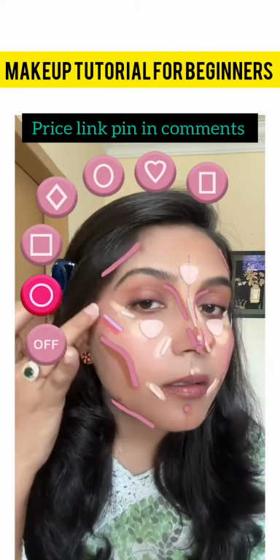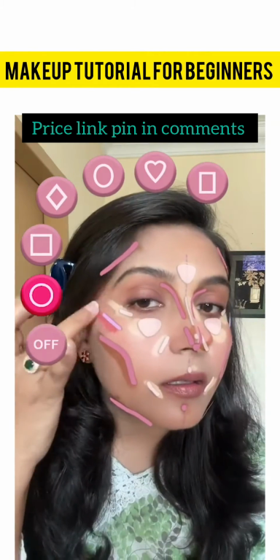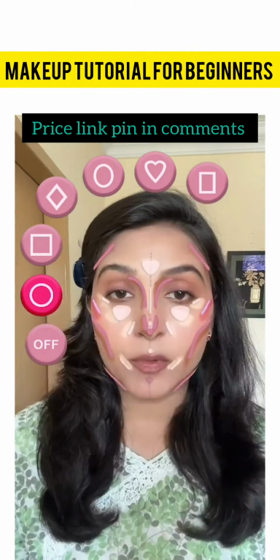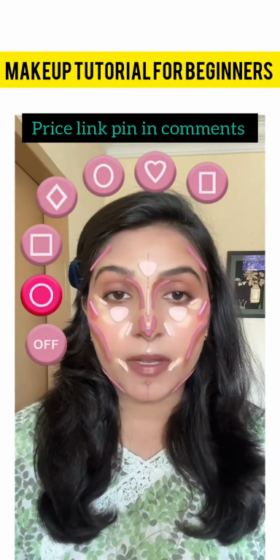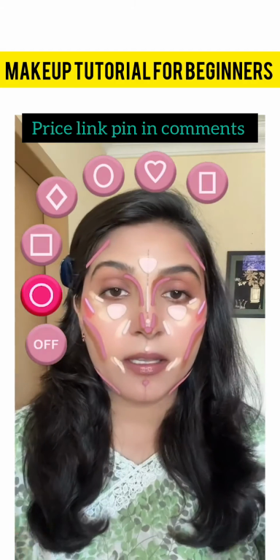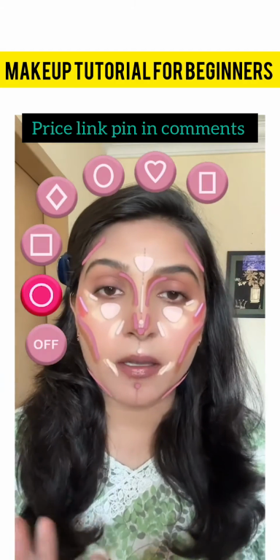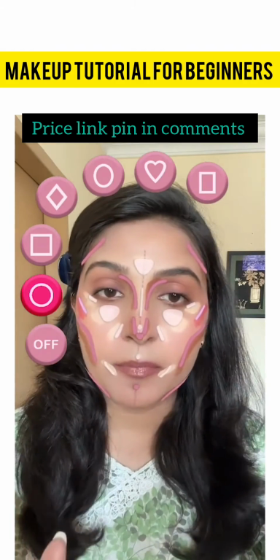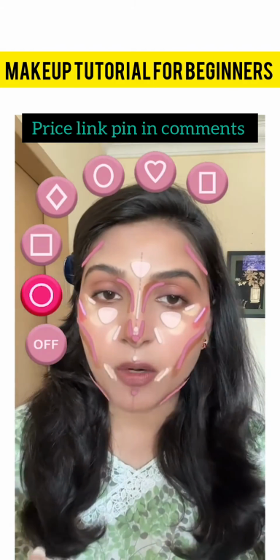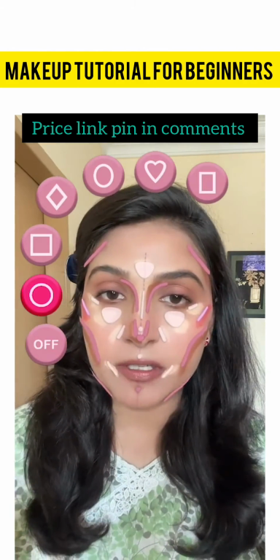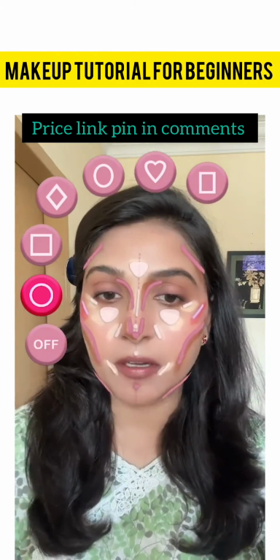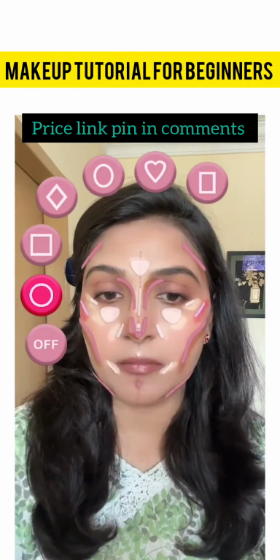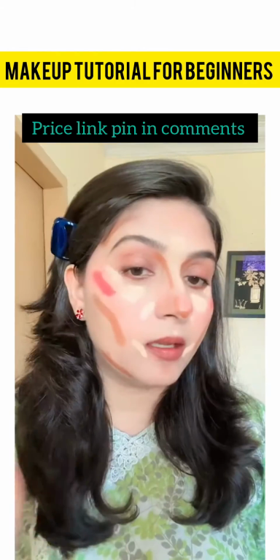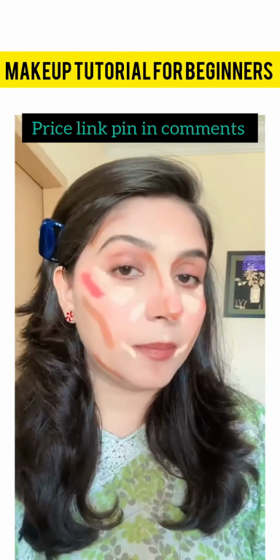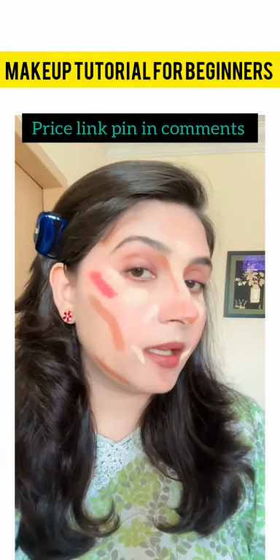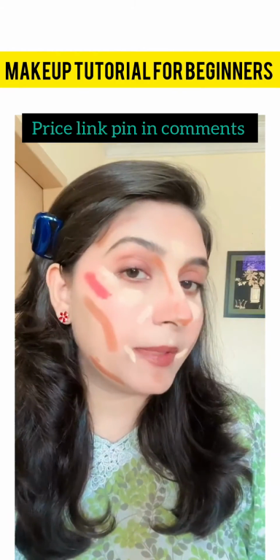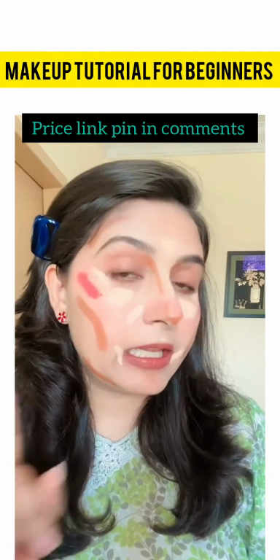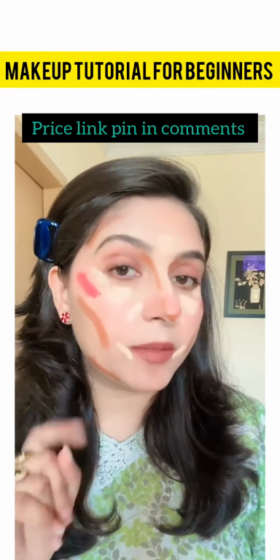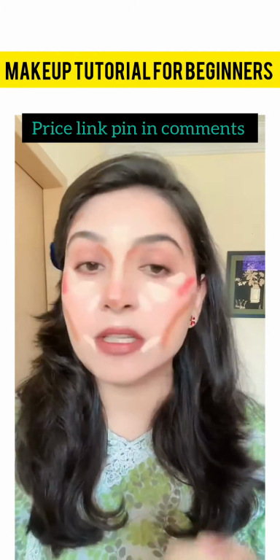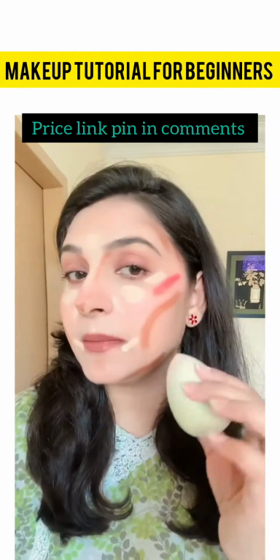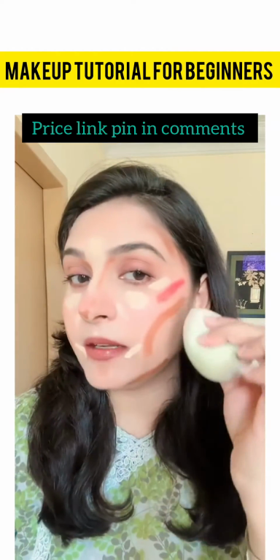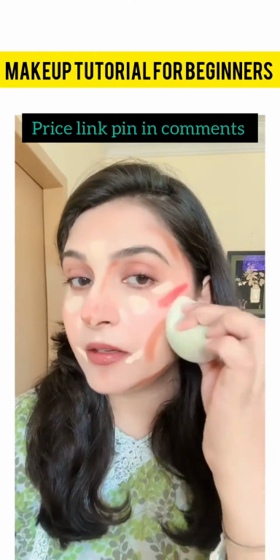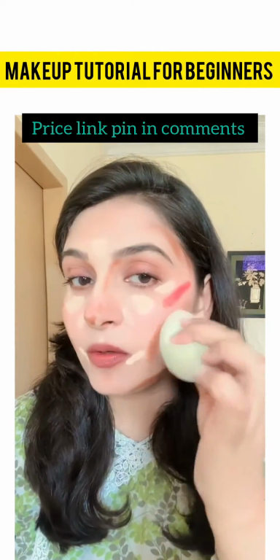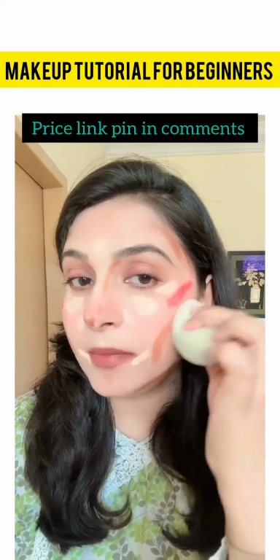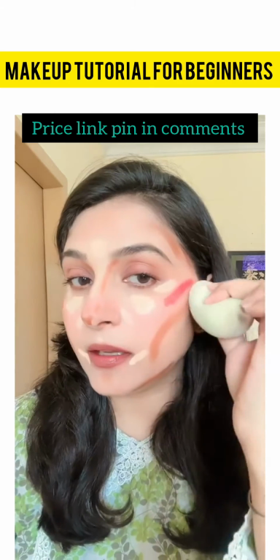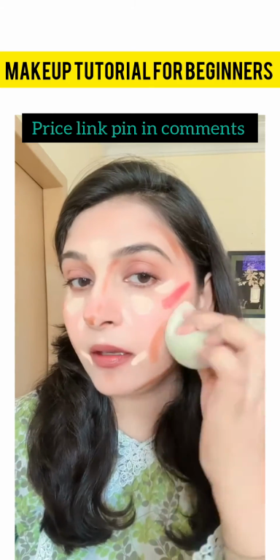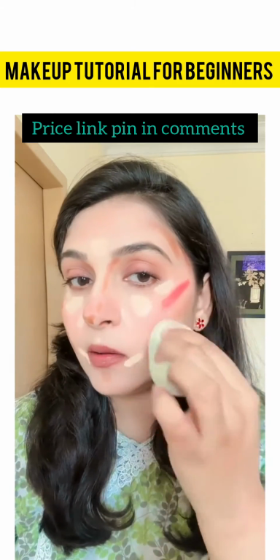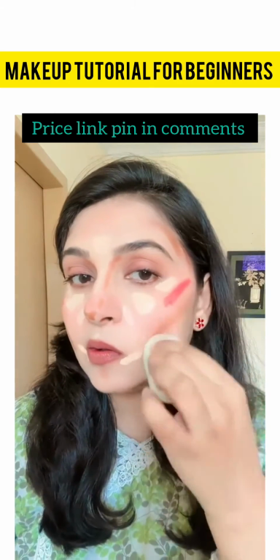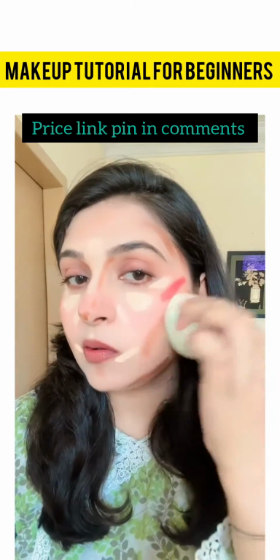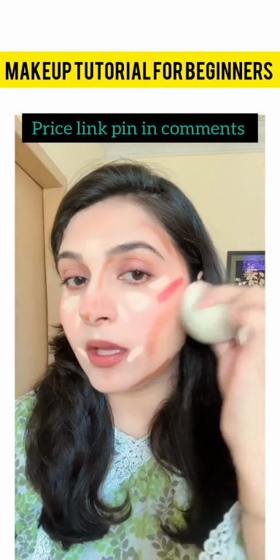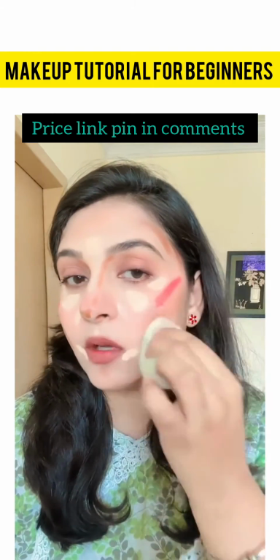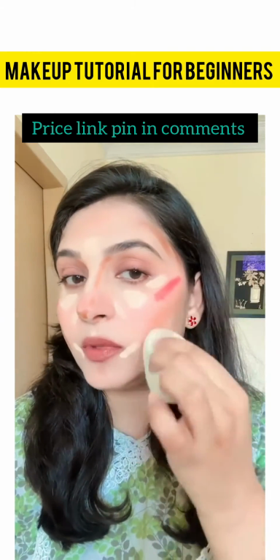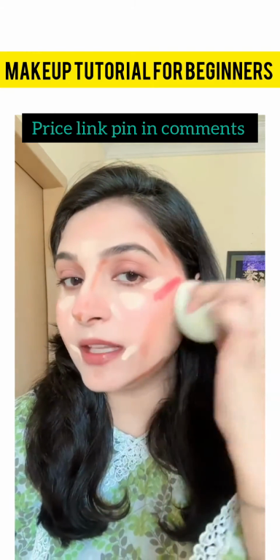Everything is applied, let's check without a filter. Now let's start blending one by one — first we will blend the darker shade with the help of a beauty blender.